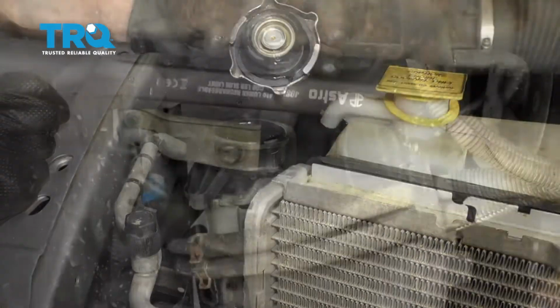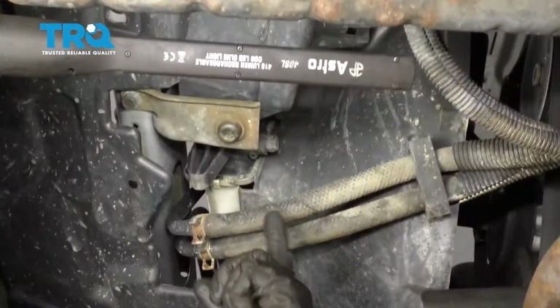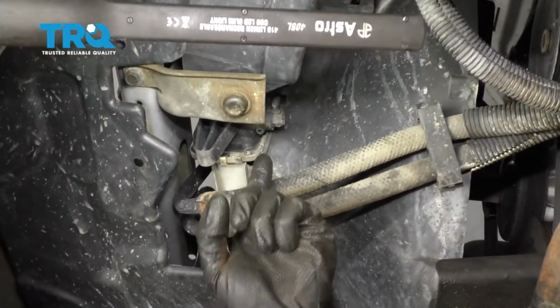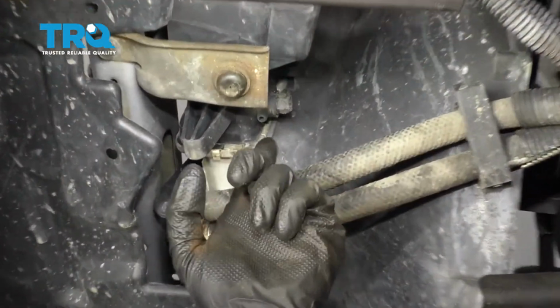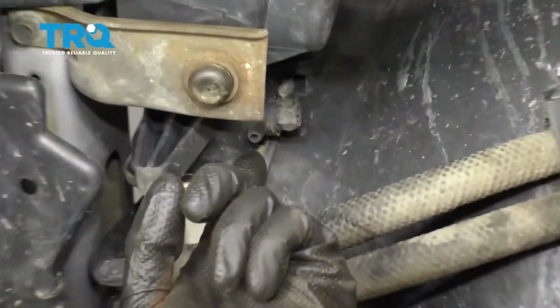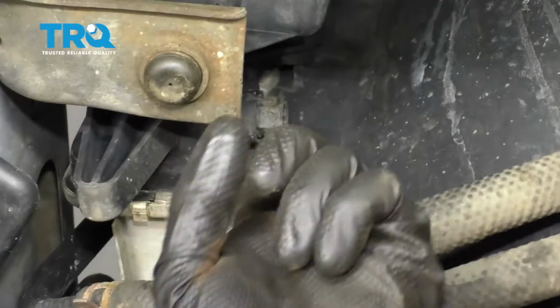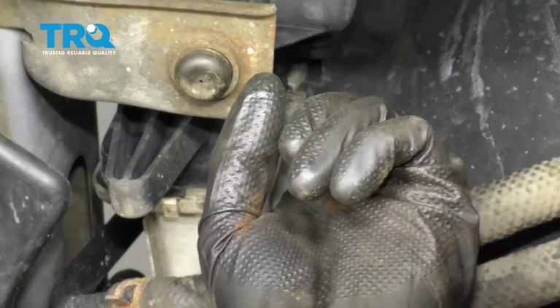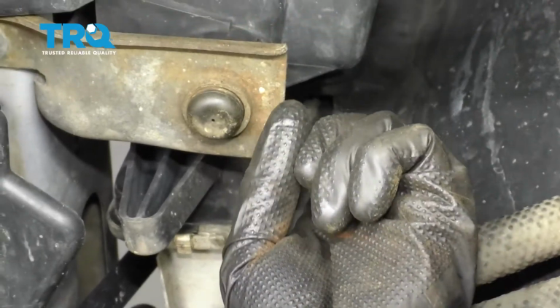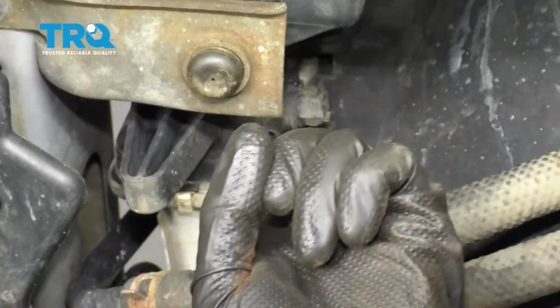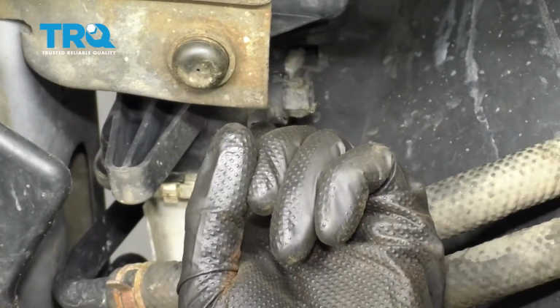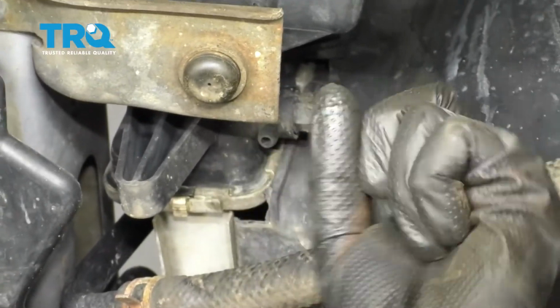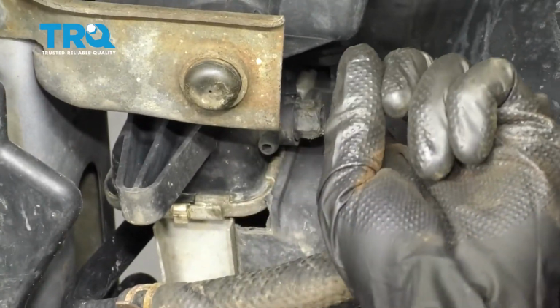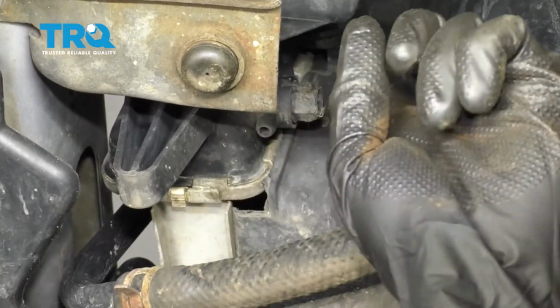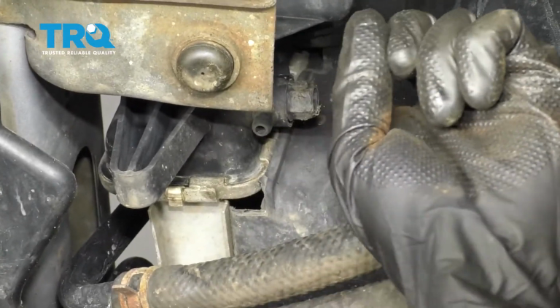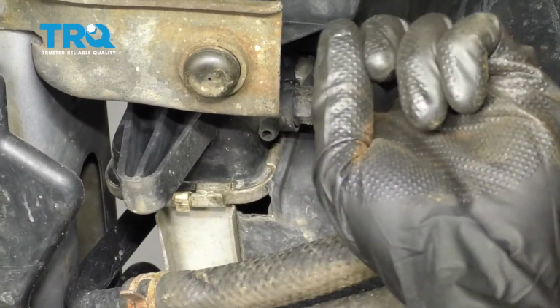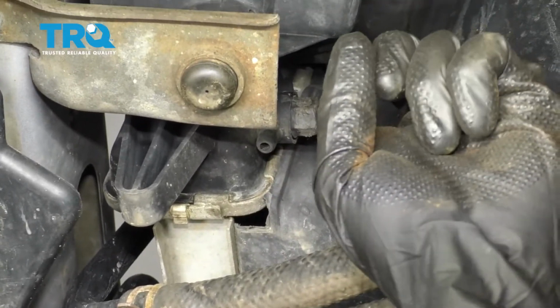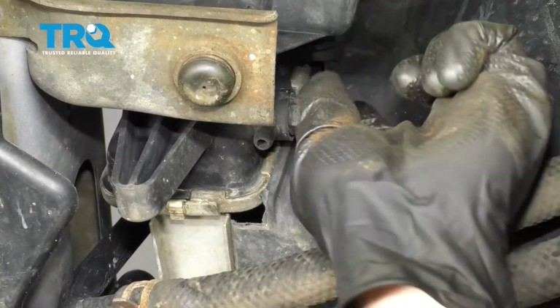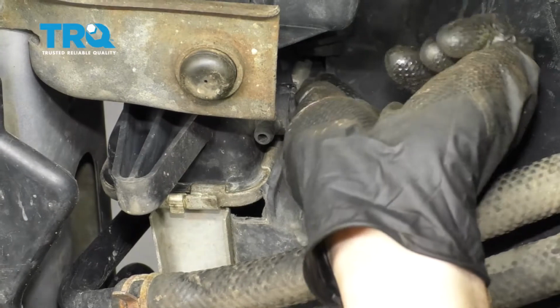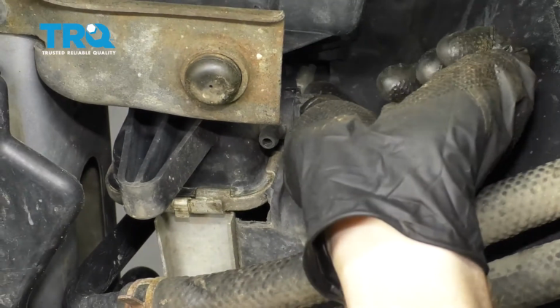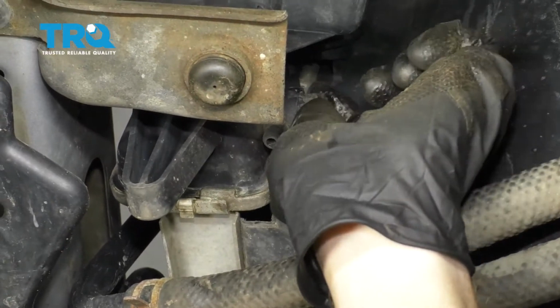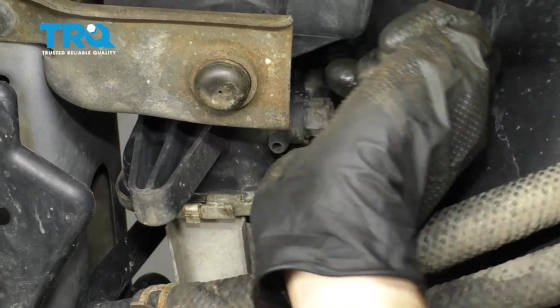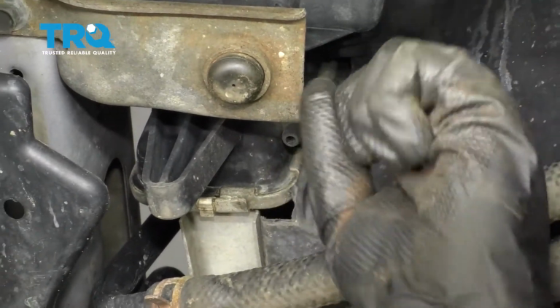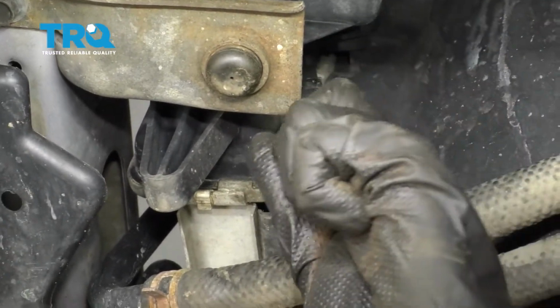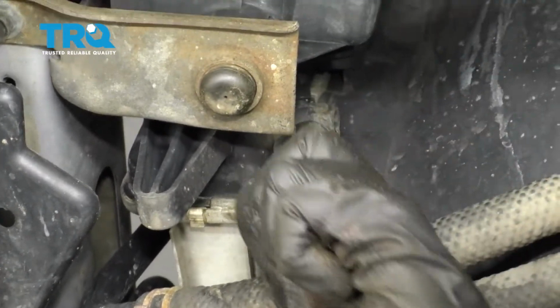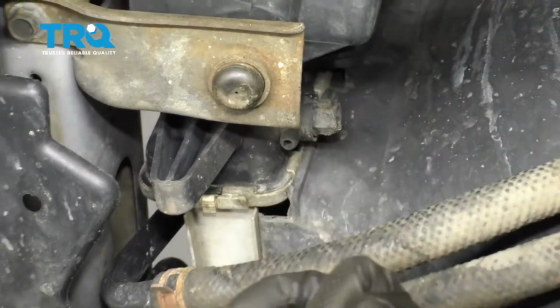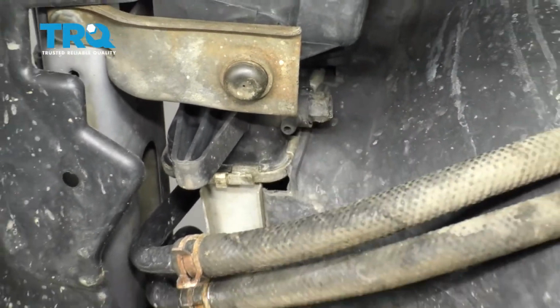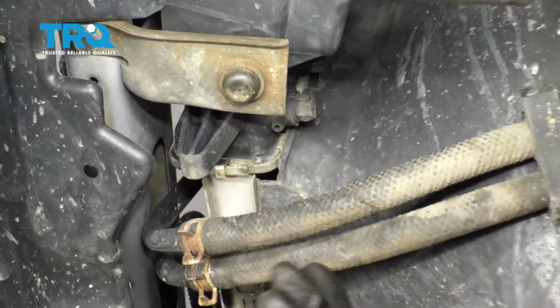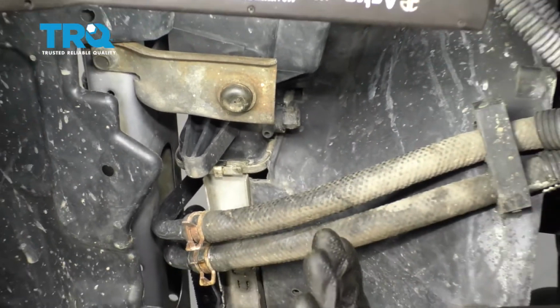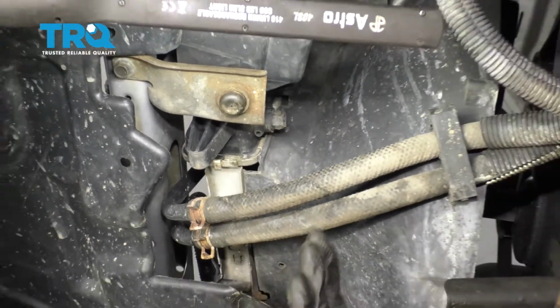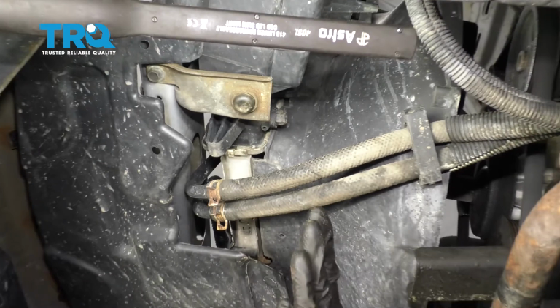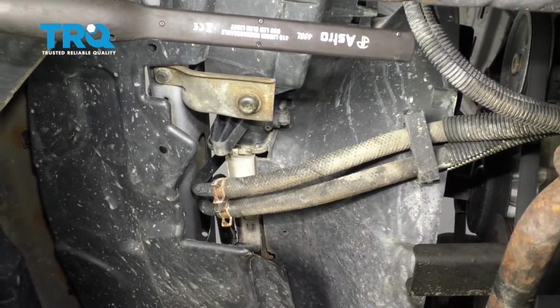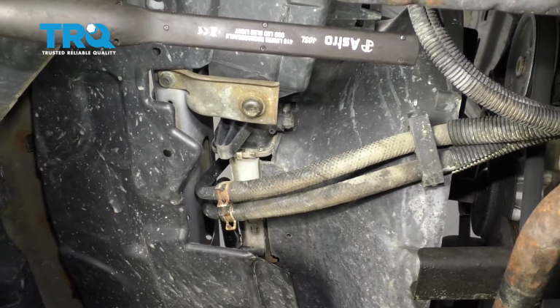Underneath the left side of the radiator itself, you're going to be able to find the petcock. Go ahead and grab onto this and give it a little twist, and we're going to allow the fluid to start coming out. Make sure you have a collection bucket to recycle all of the fluid.